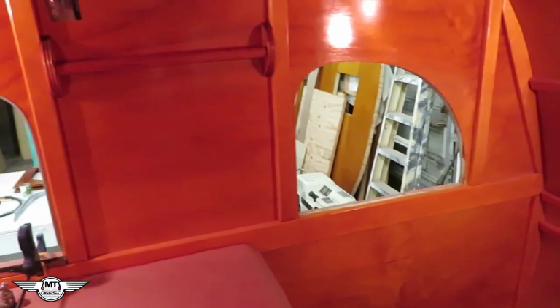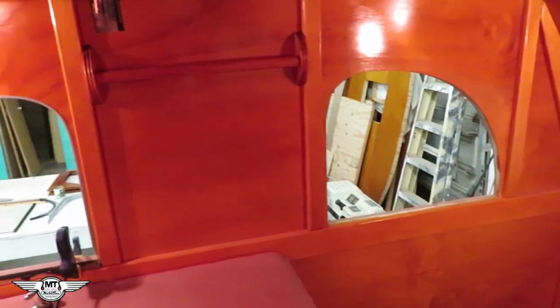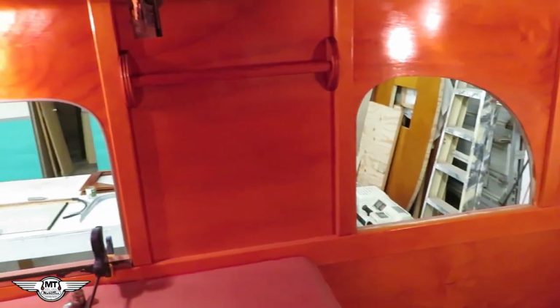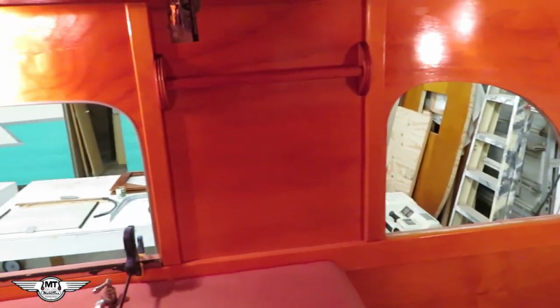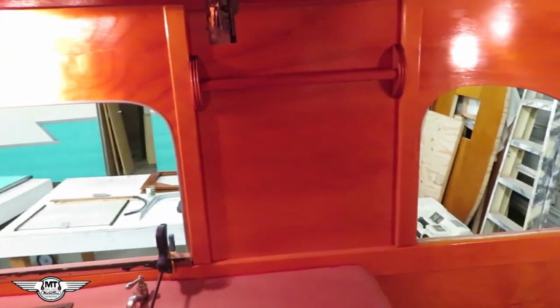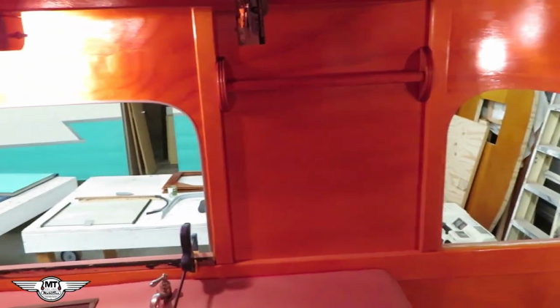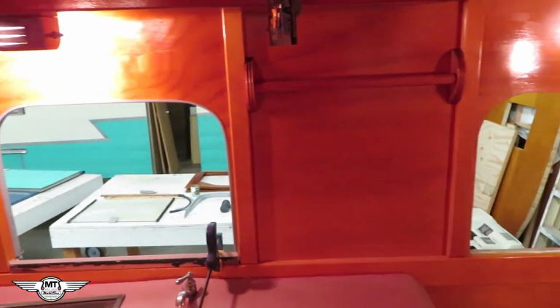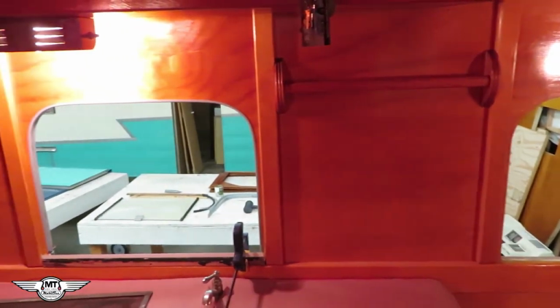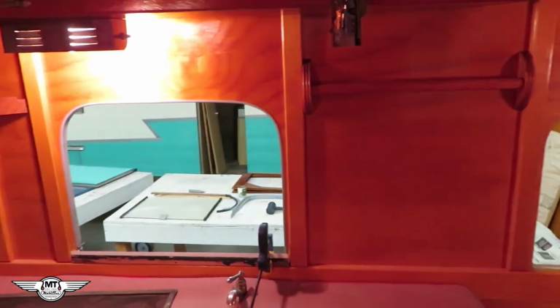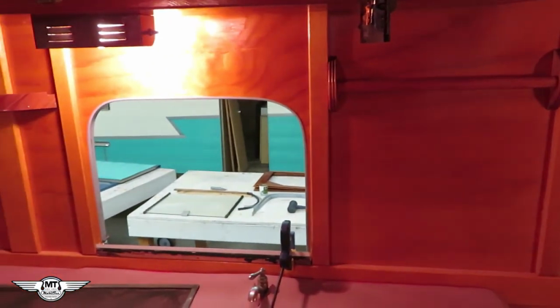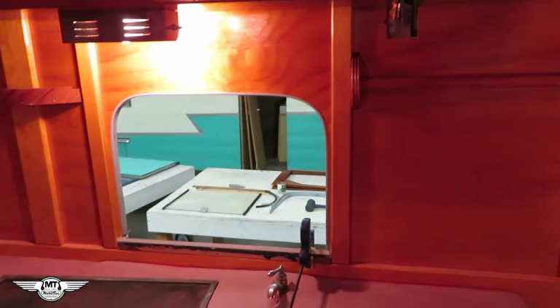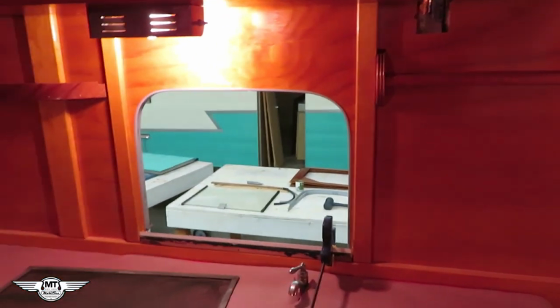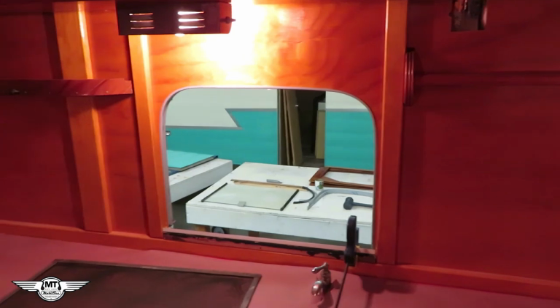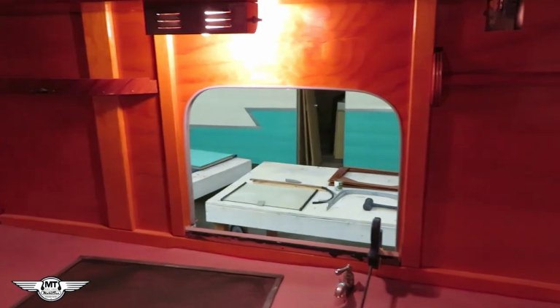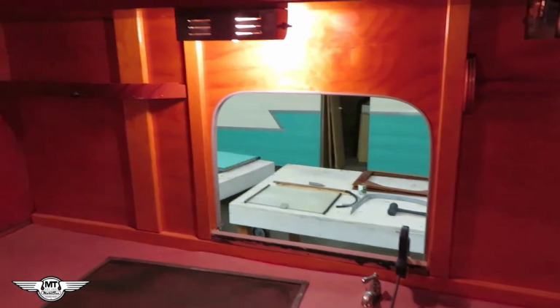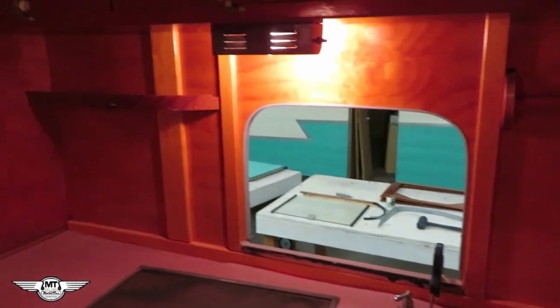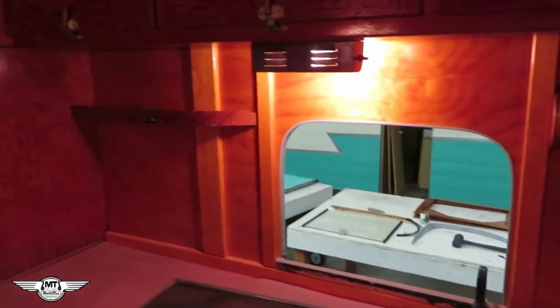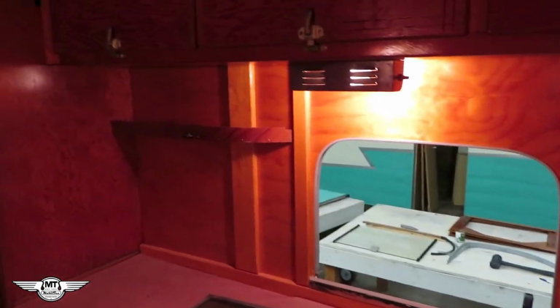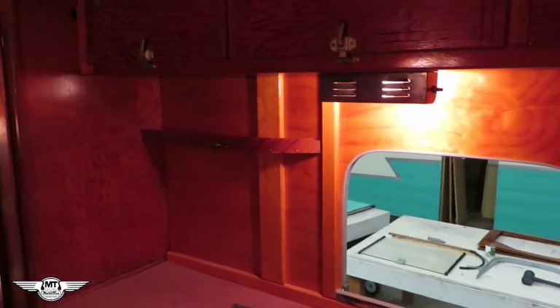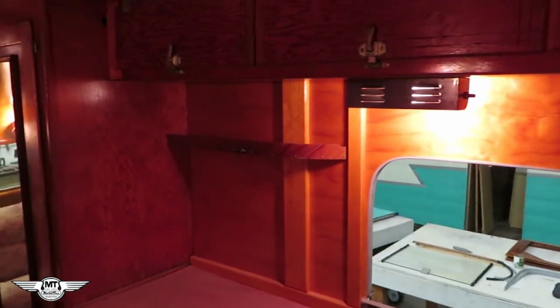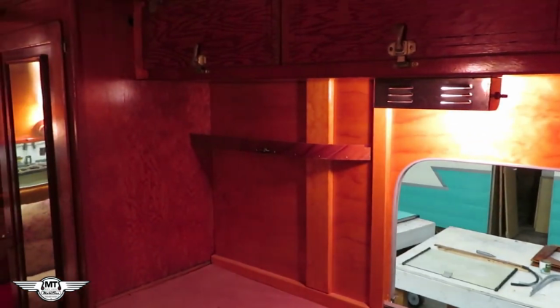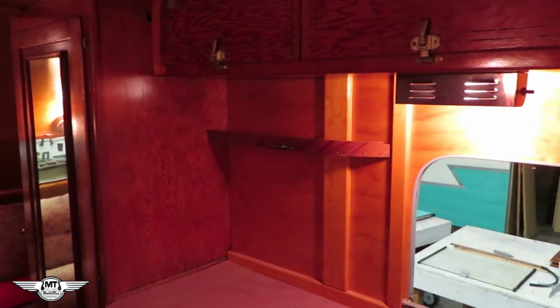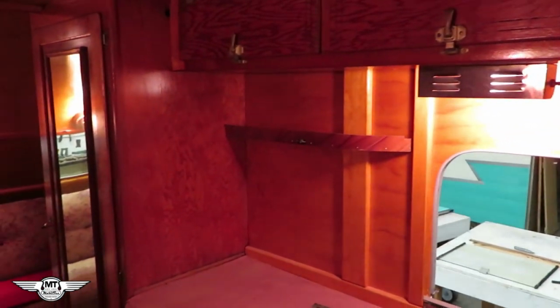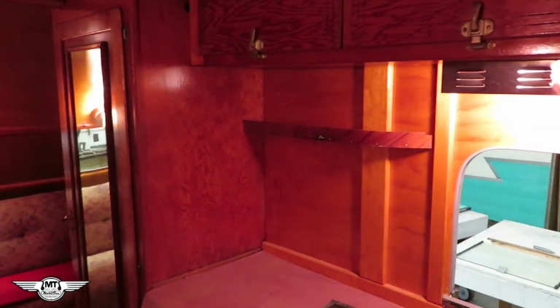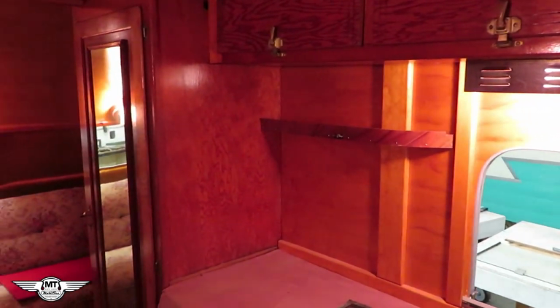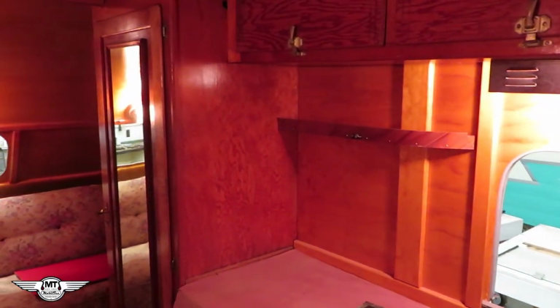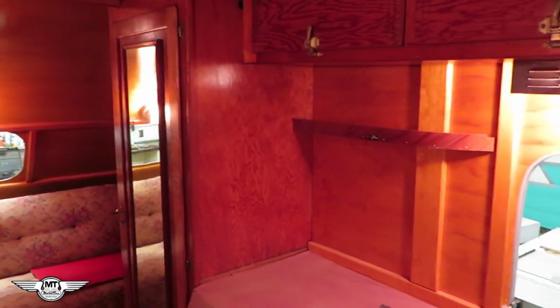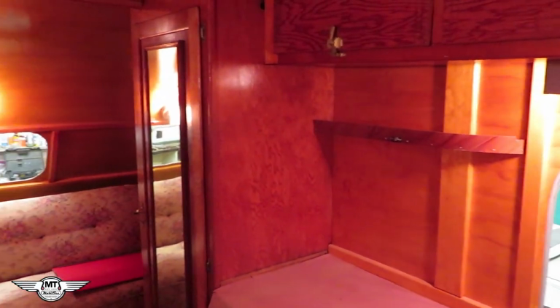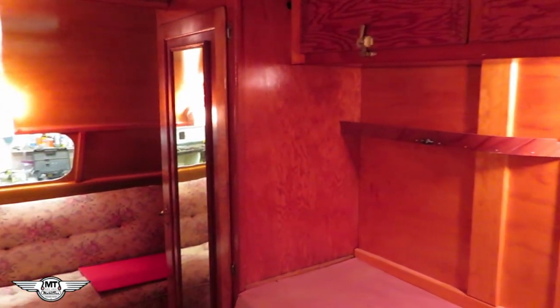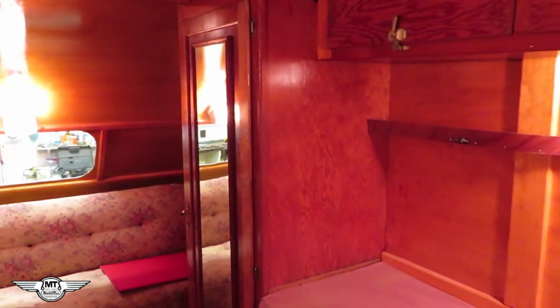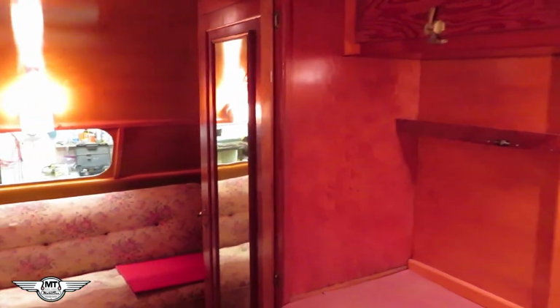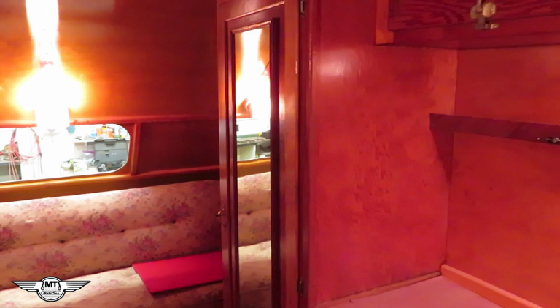I'm really happy with the way the woodwork came out on the inside of this trailer. It just pops. It's so nice.